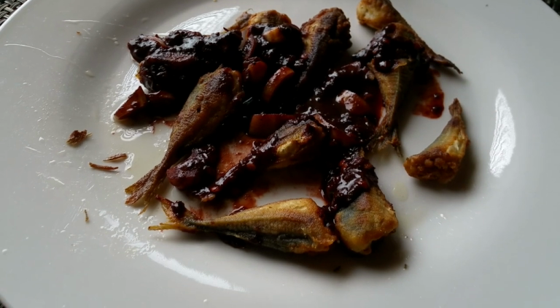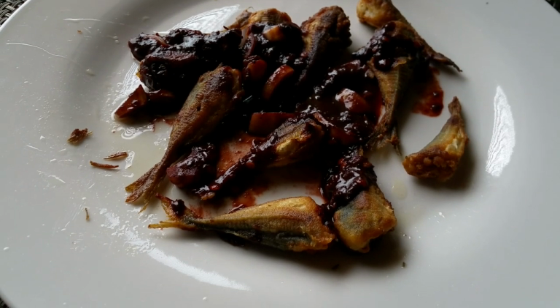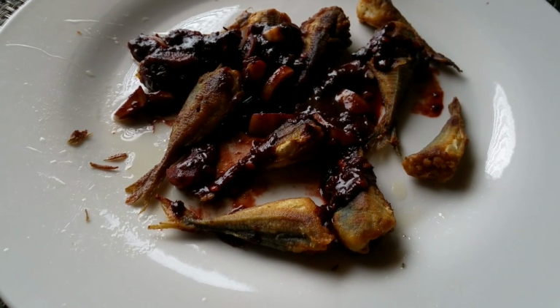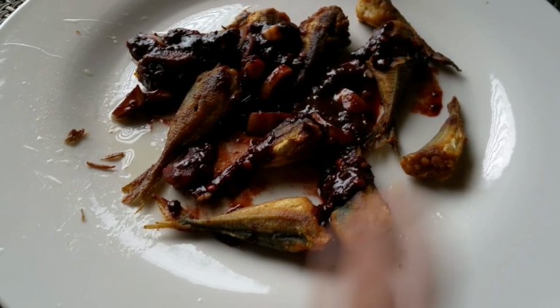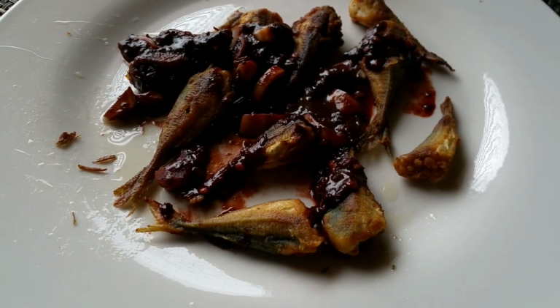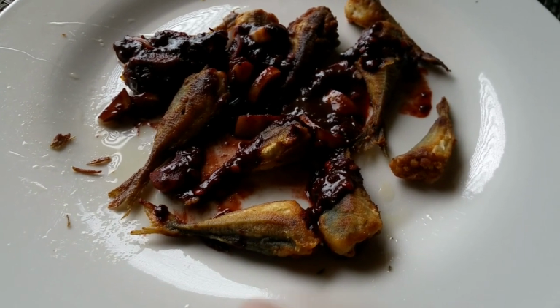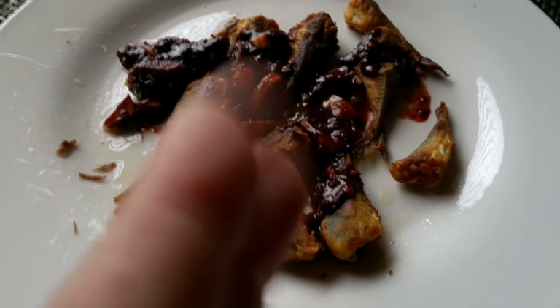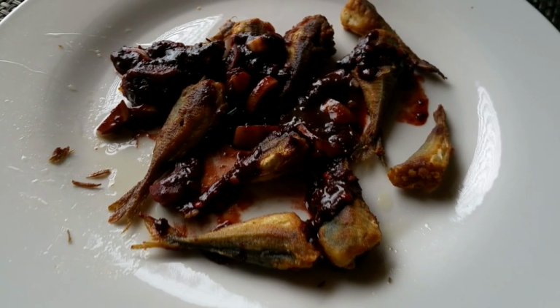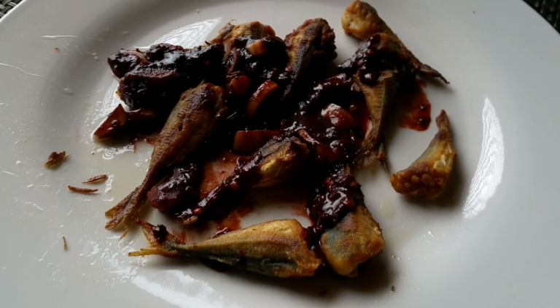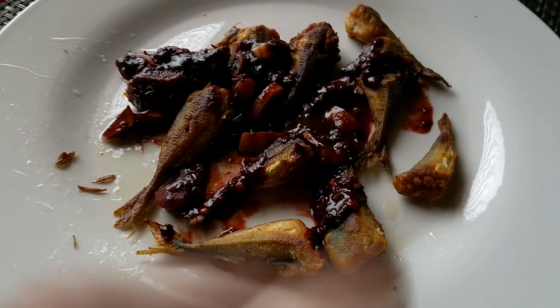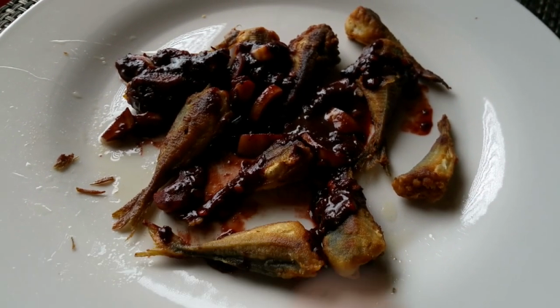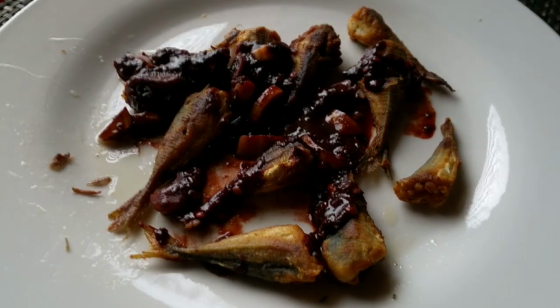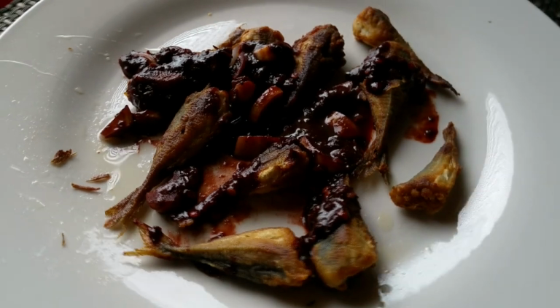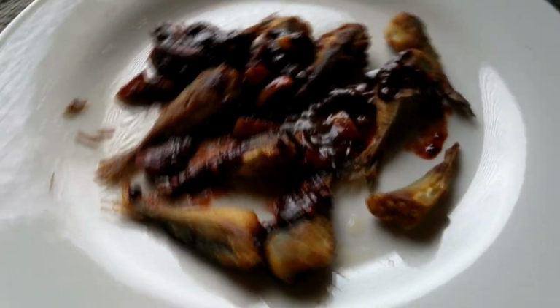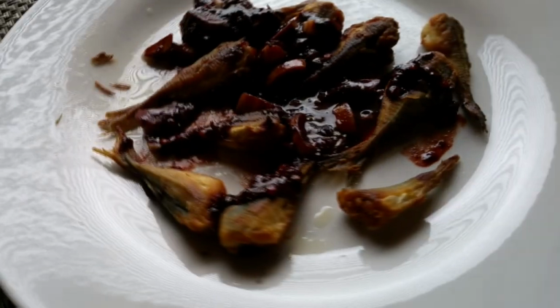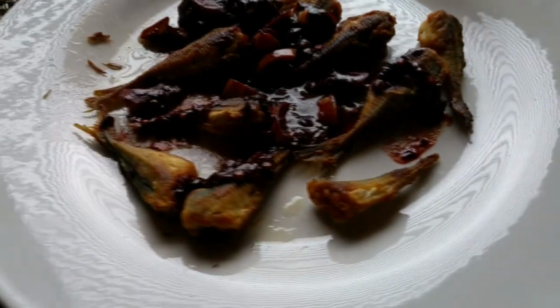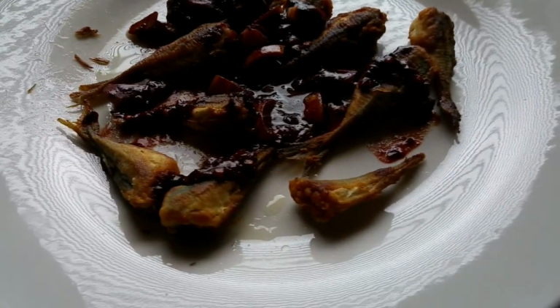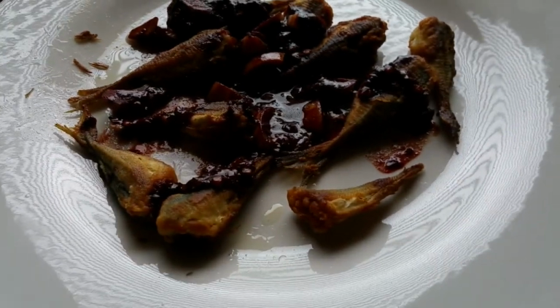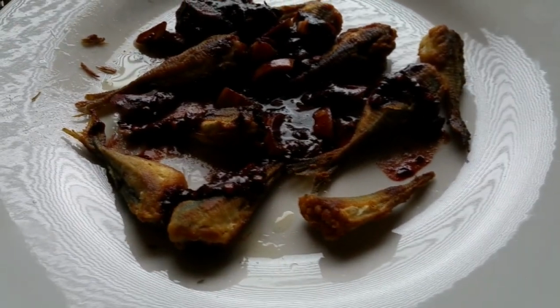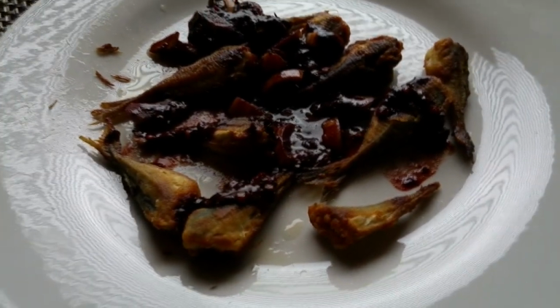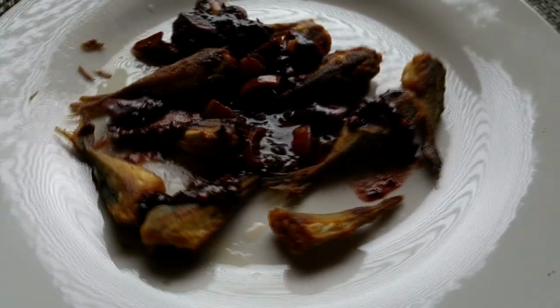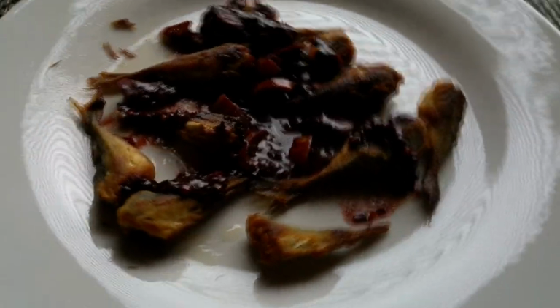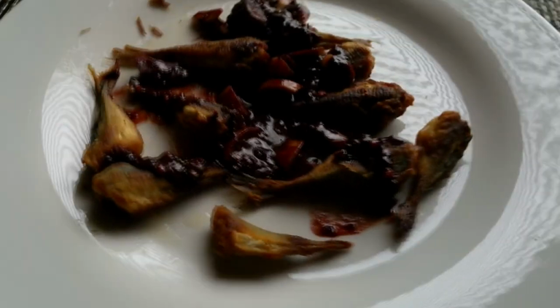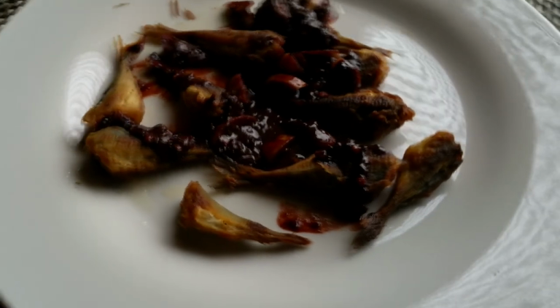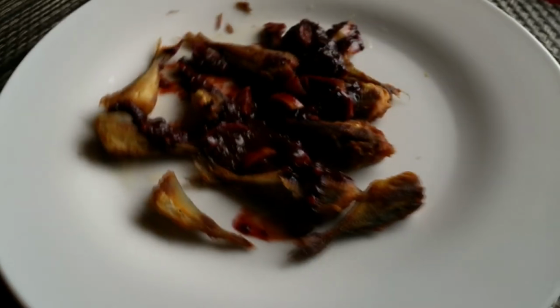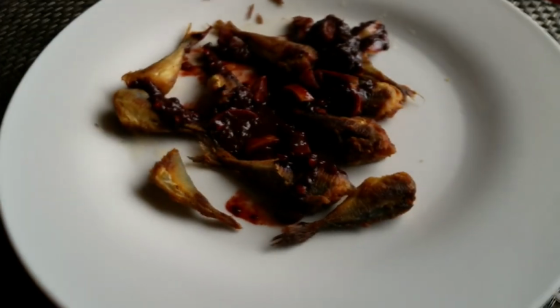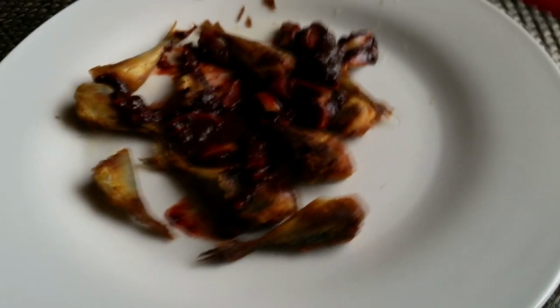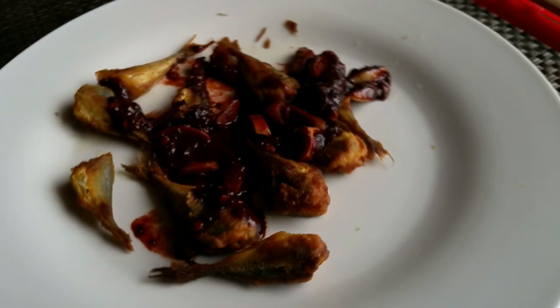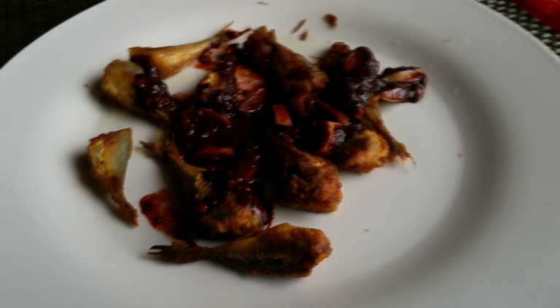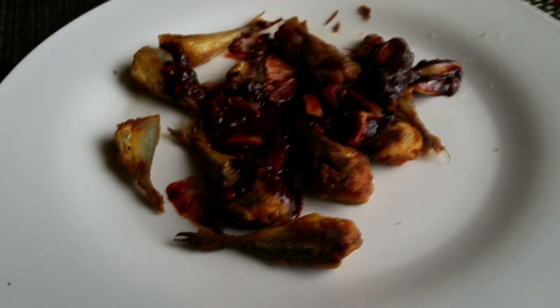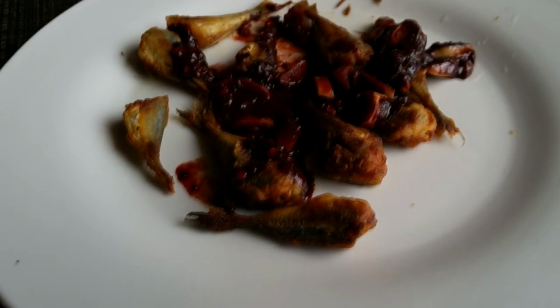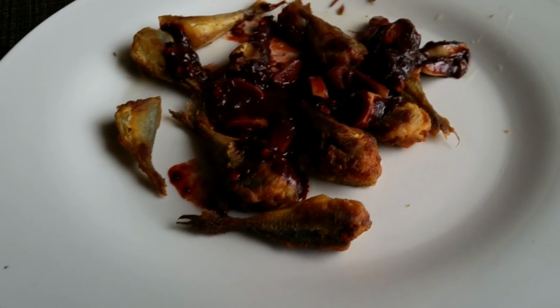So after I cut them, put some light flour, just roll them around in flour, and then fry them real slowly so they won't burn. And that's that.